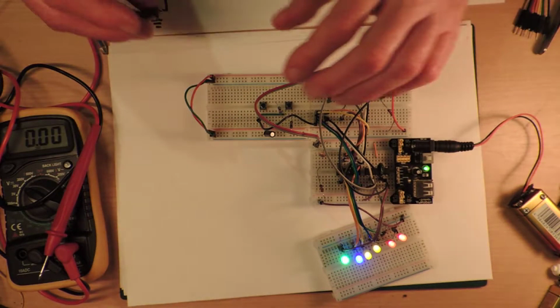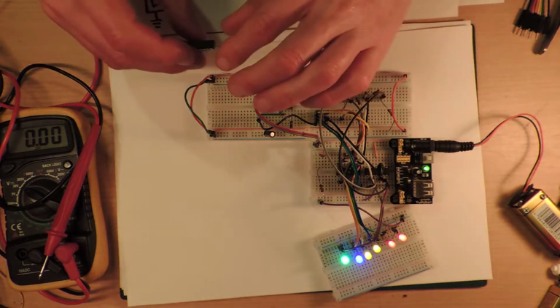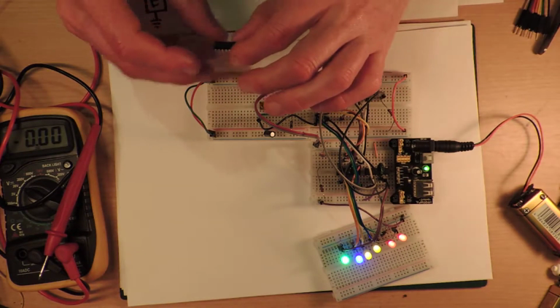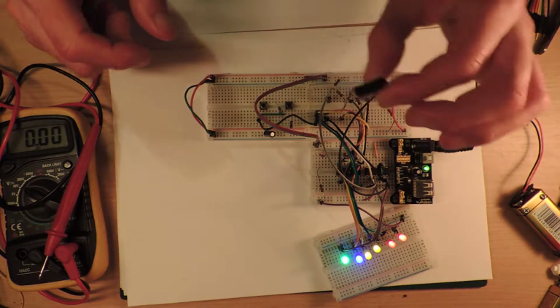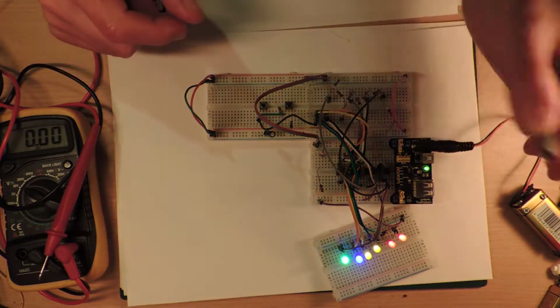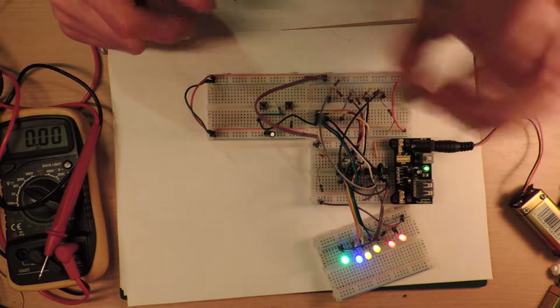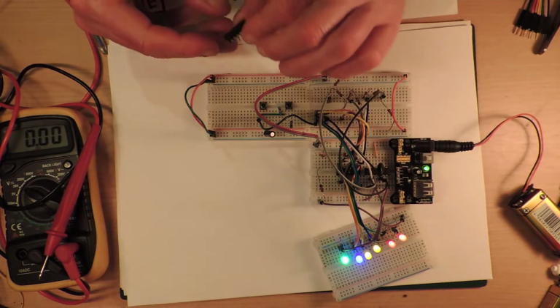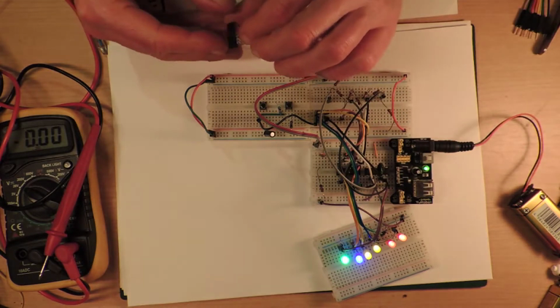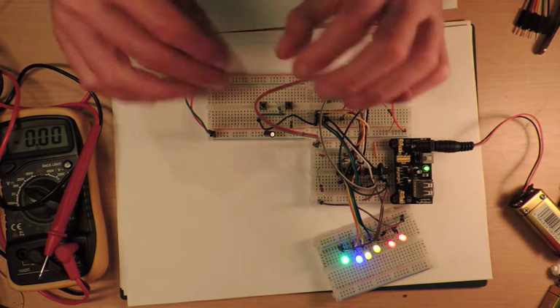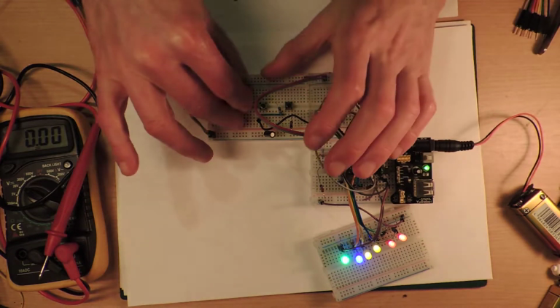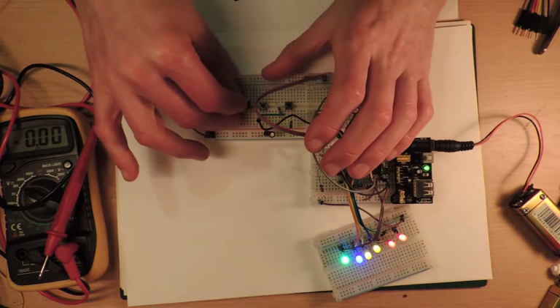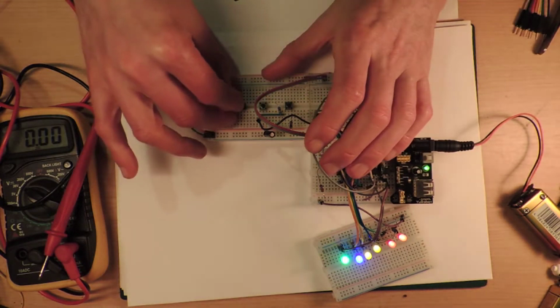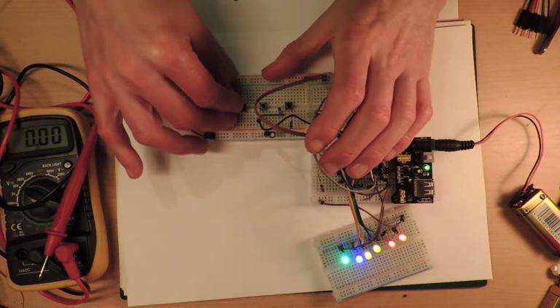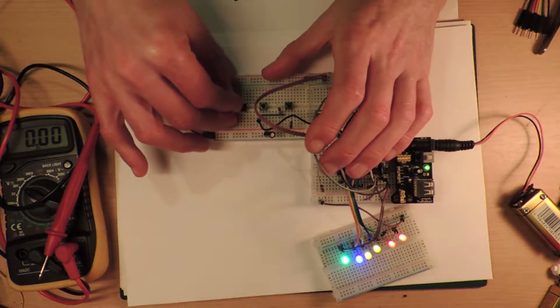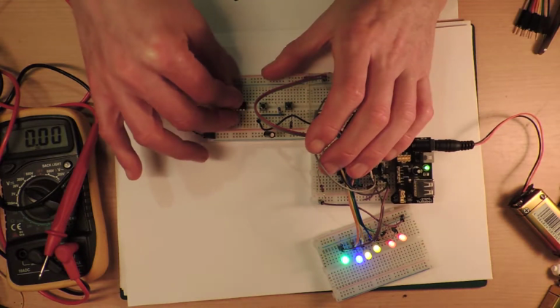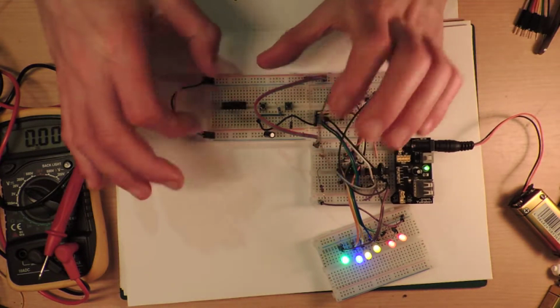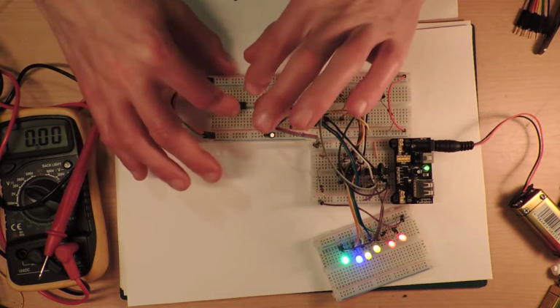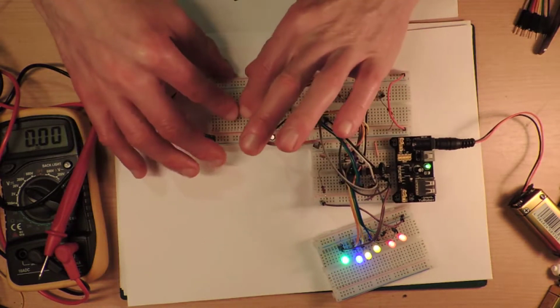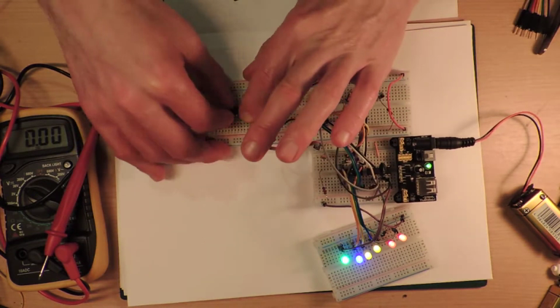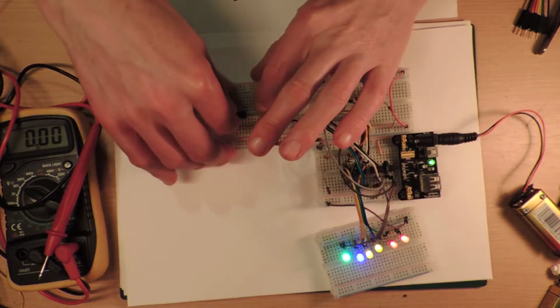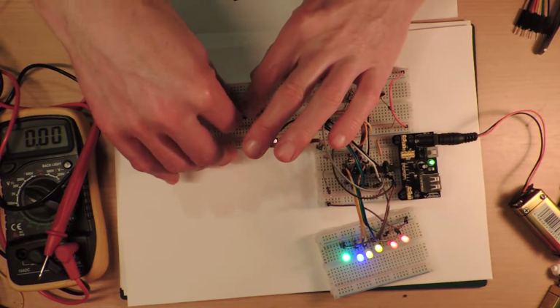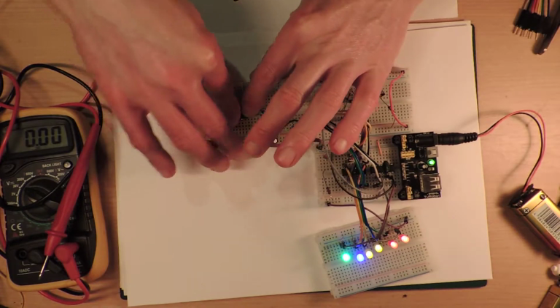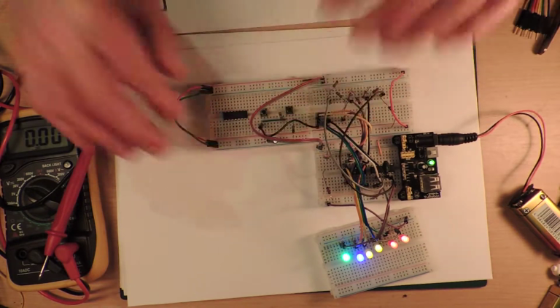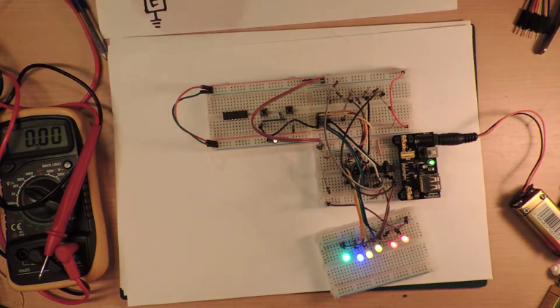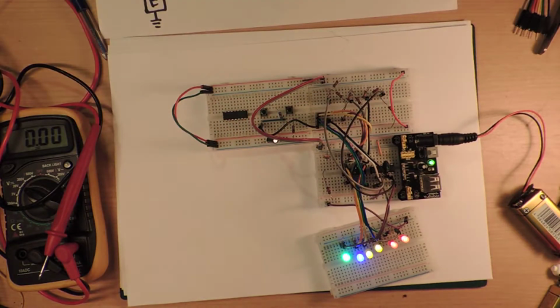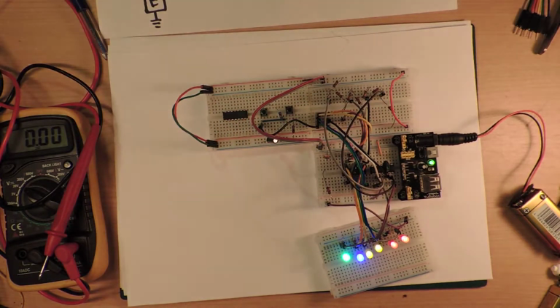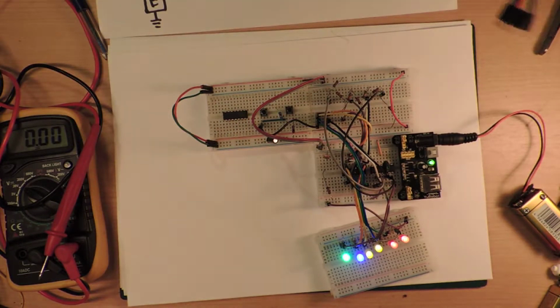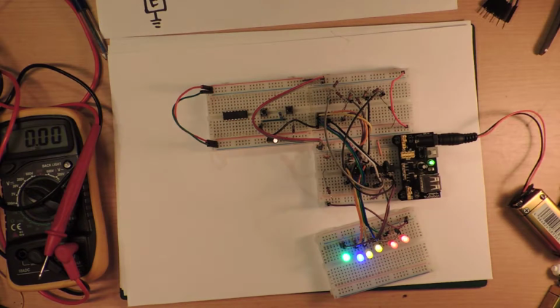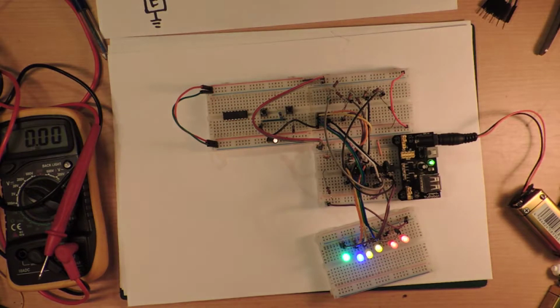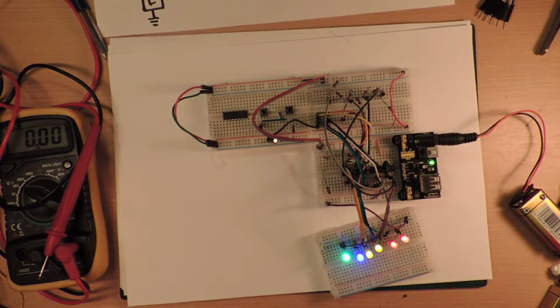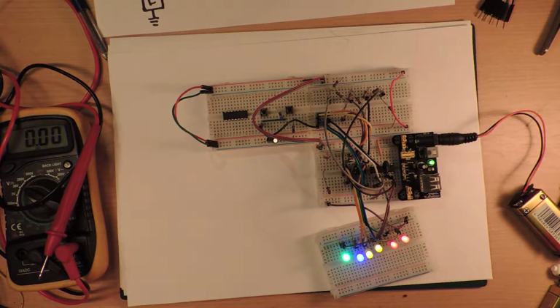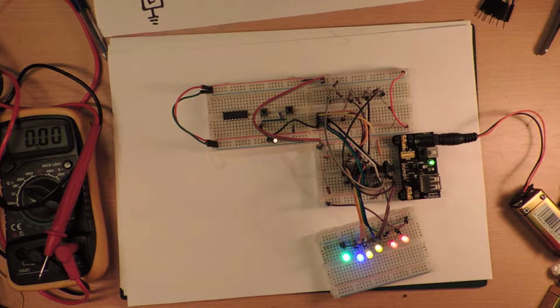Let's get going. Here's my little 4011 IC — I need to plug this in first. Hopefully this won't take too long.